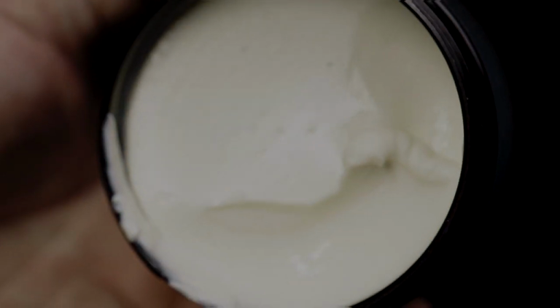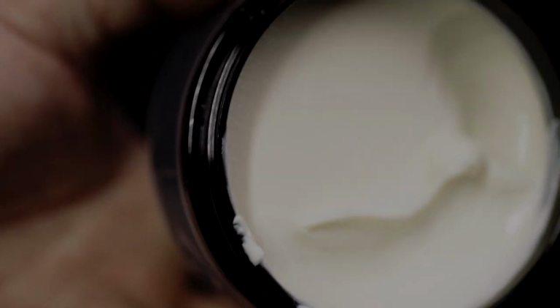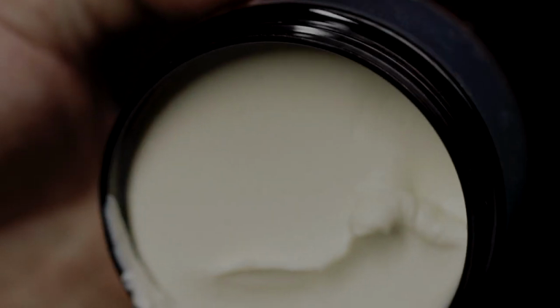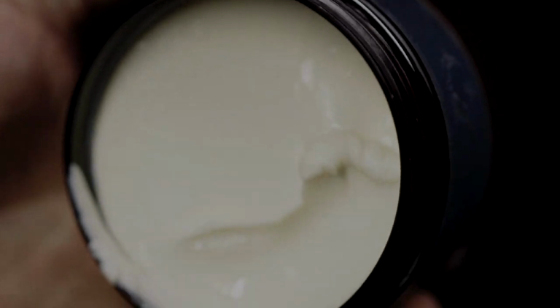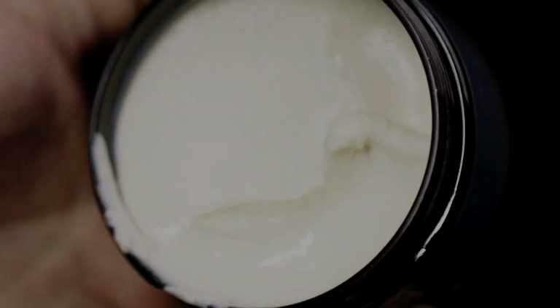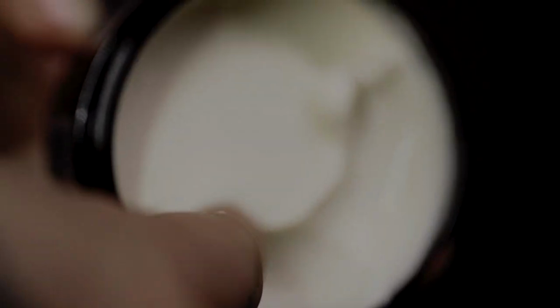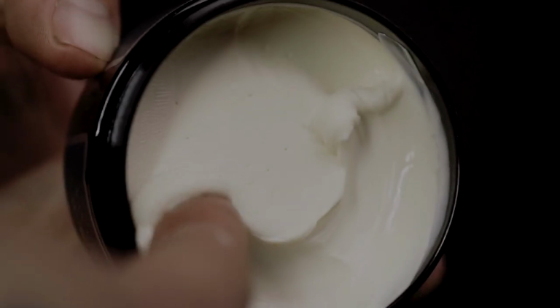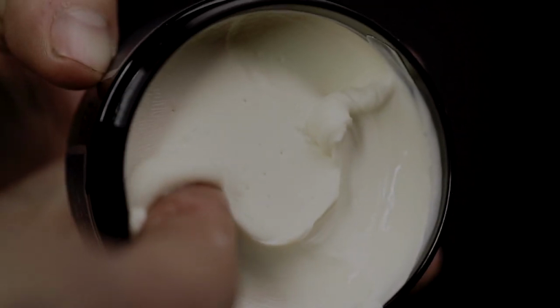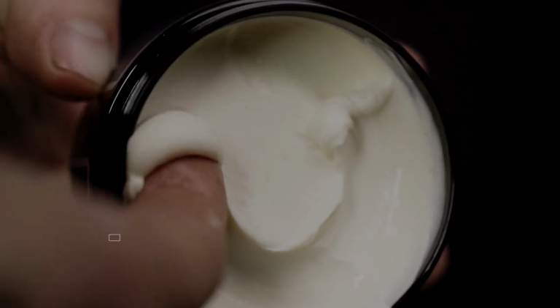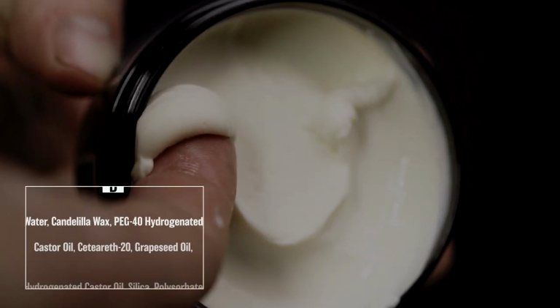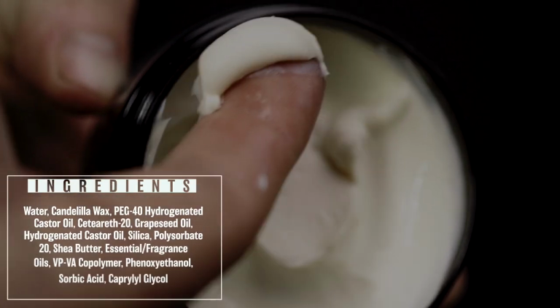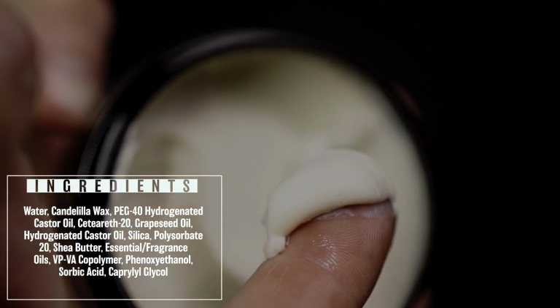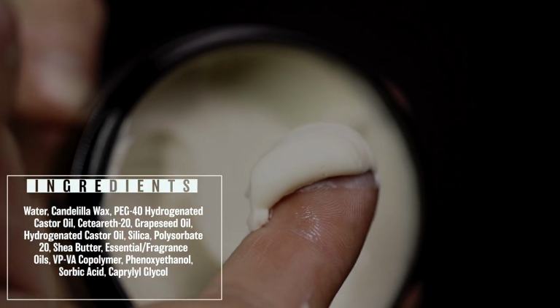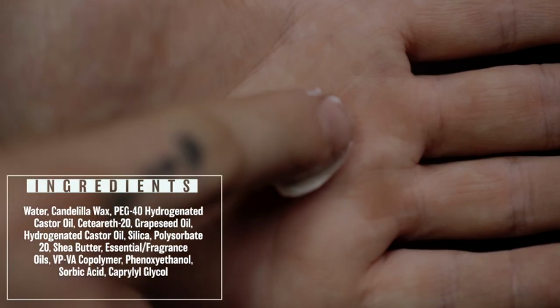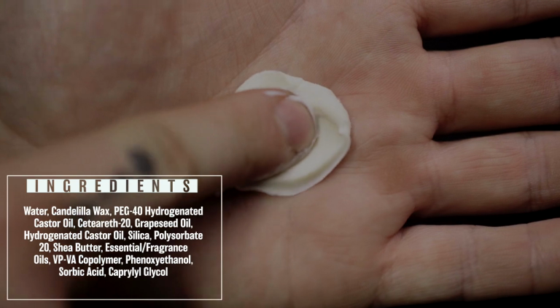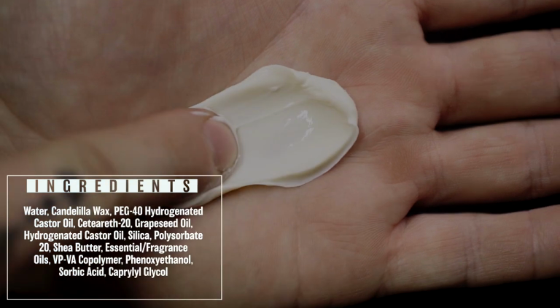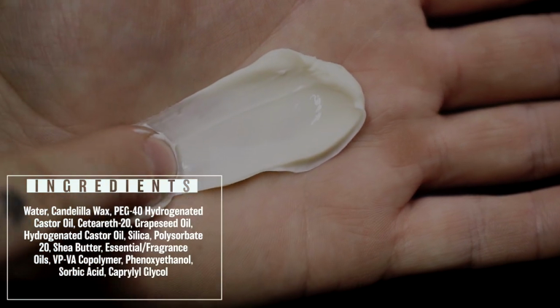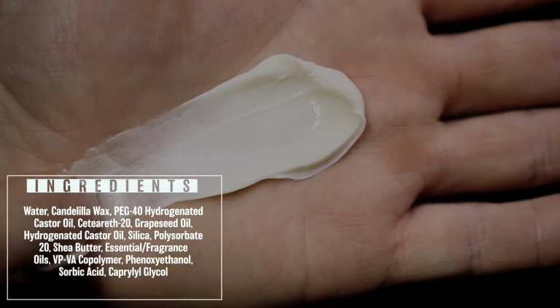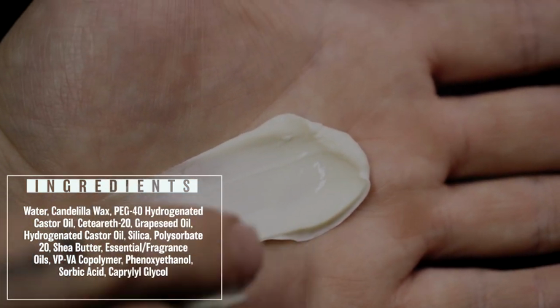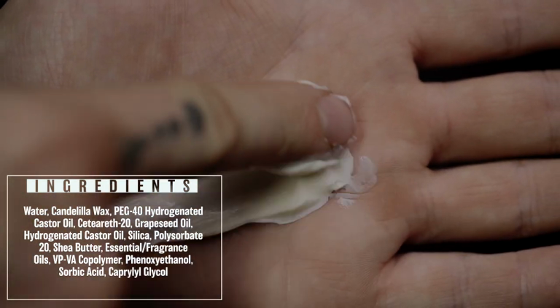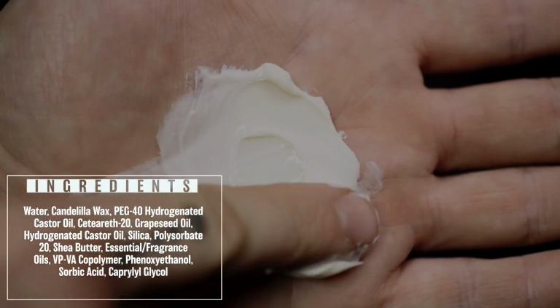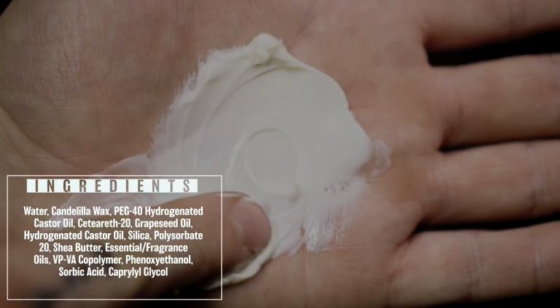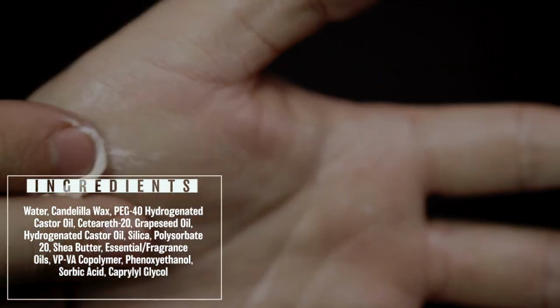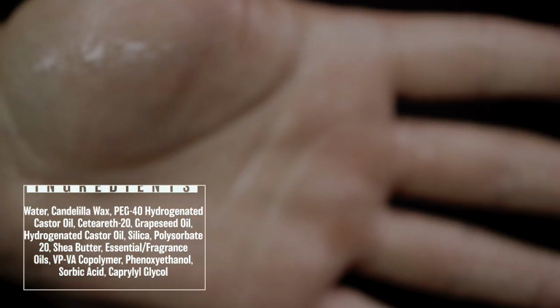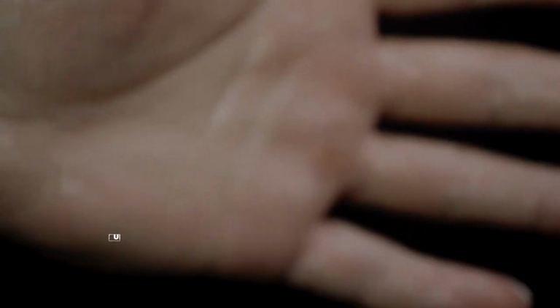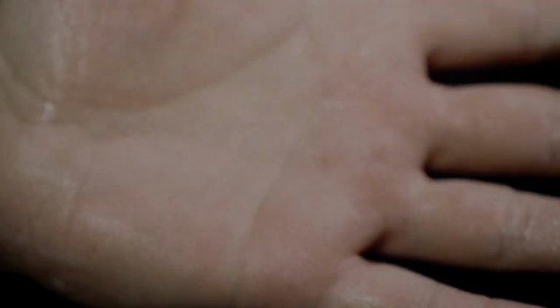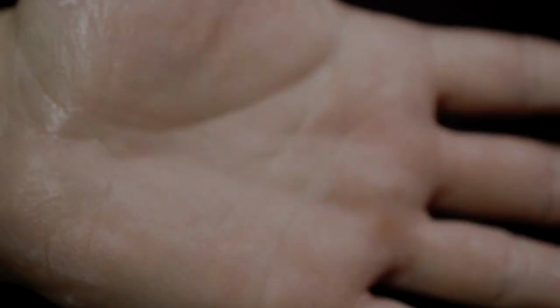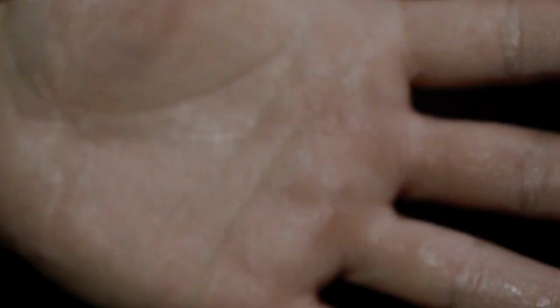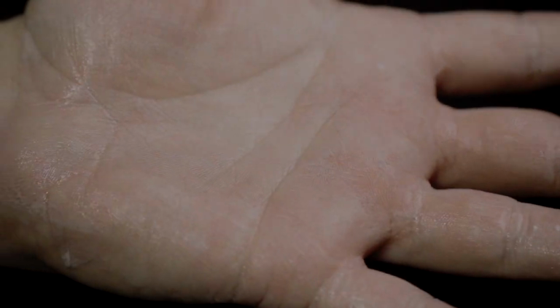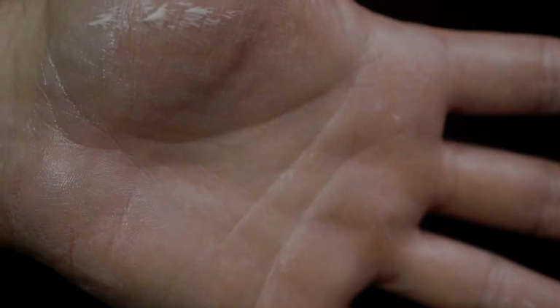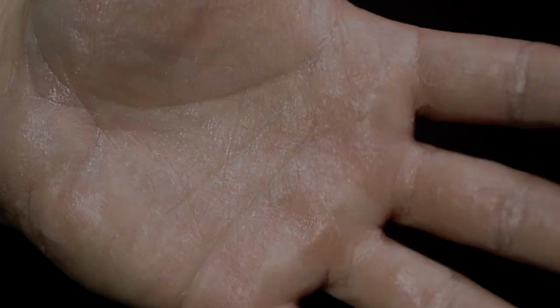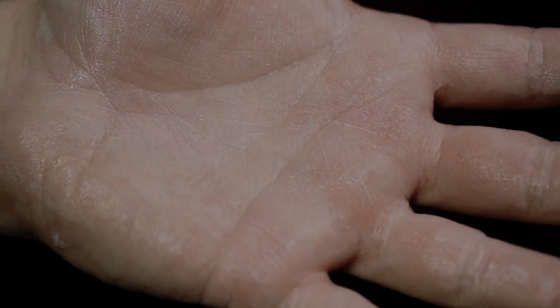Inside the jar here we have a standard looking cream. It's very easy to scoop, very wet, very creamy. It breaks down in the hand with no issue at all, but as you do break it down, a slight tack and dryness does begin to present itself.